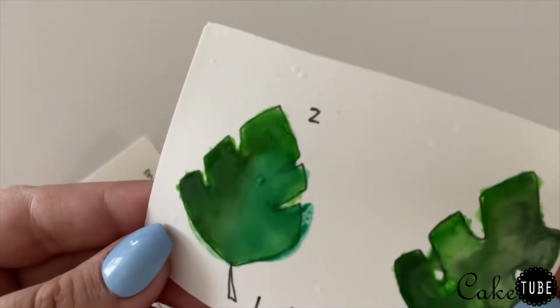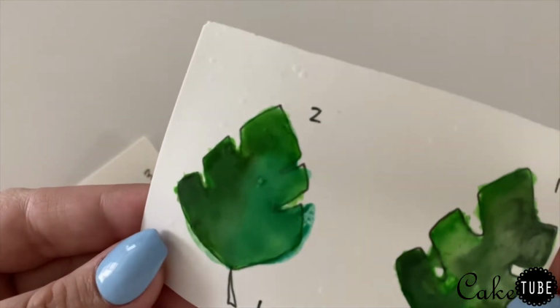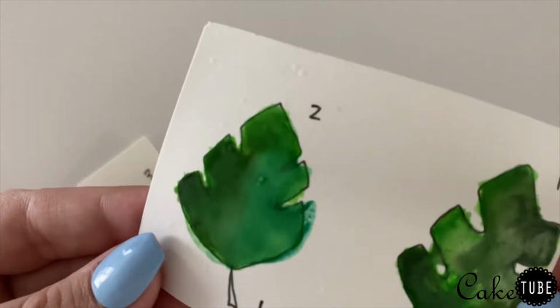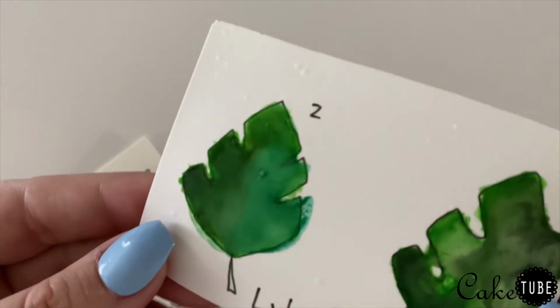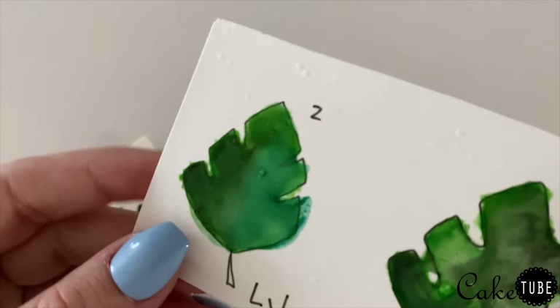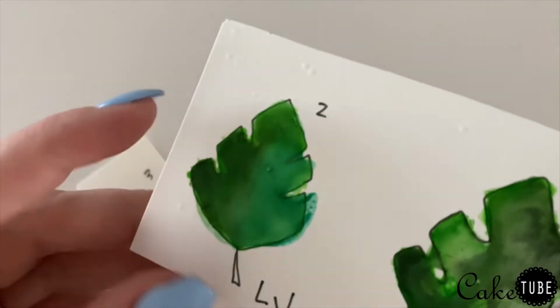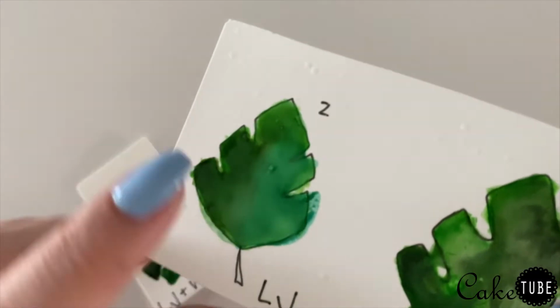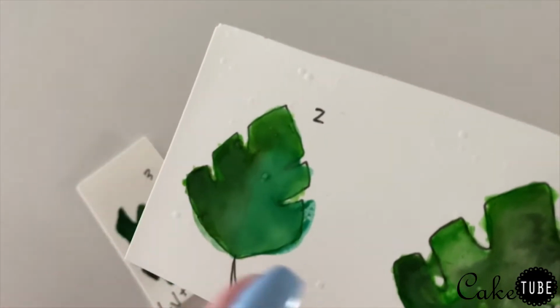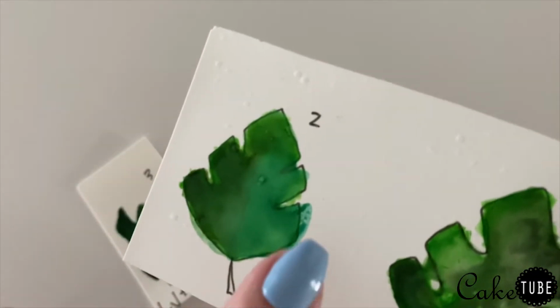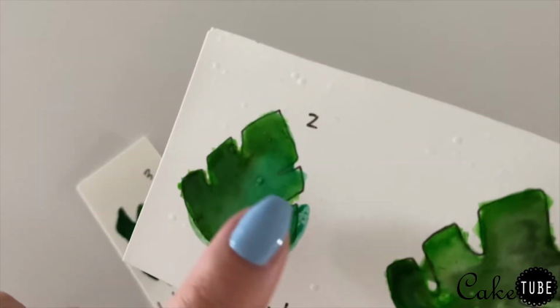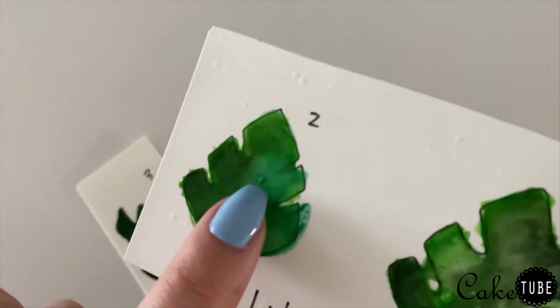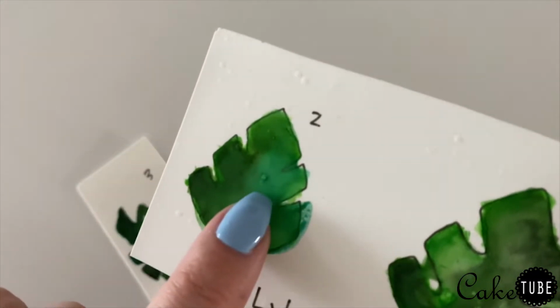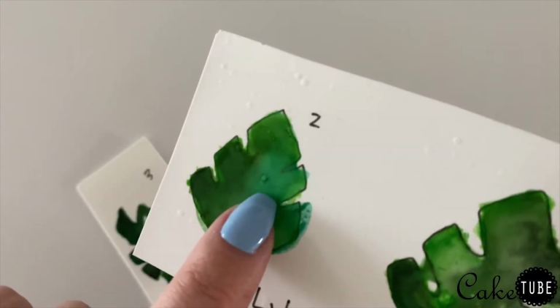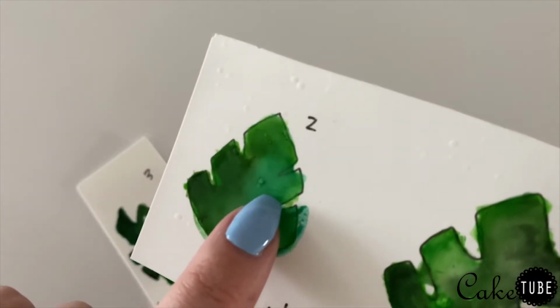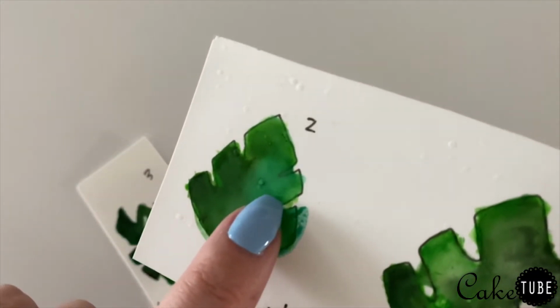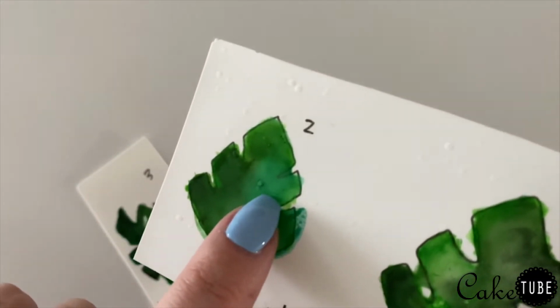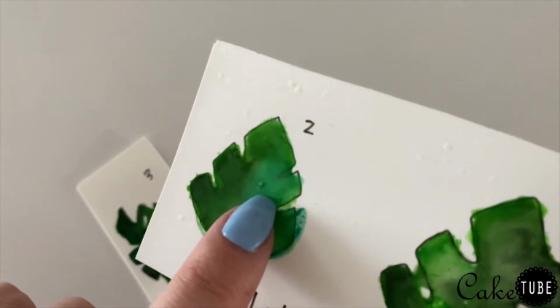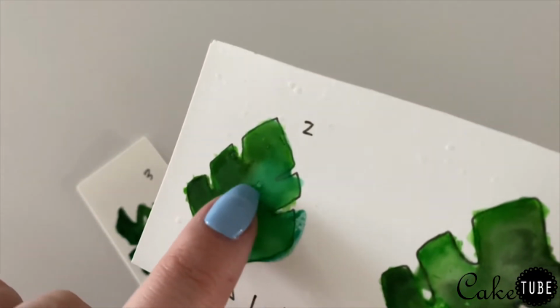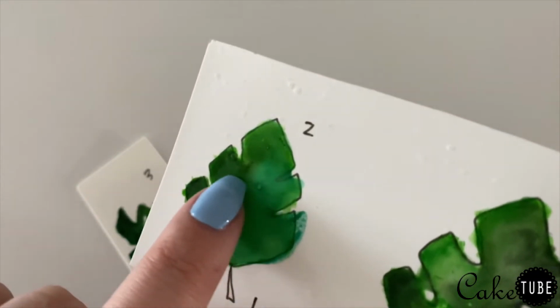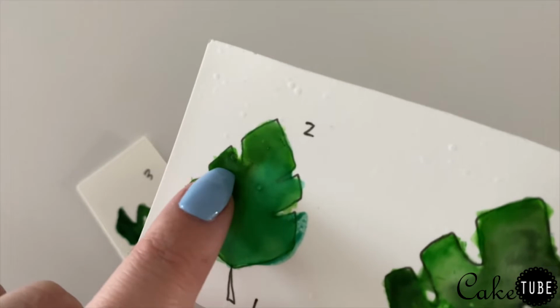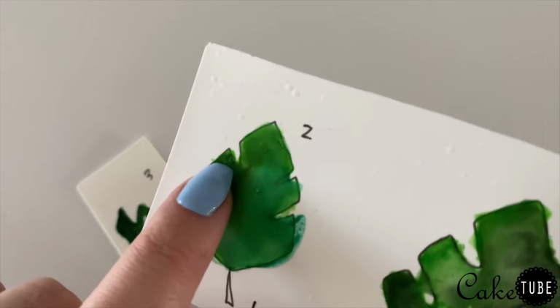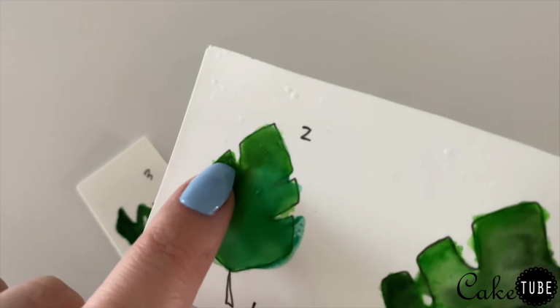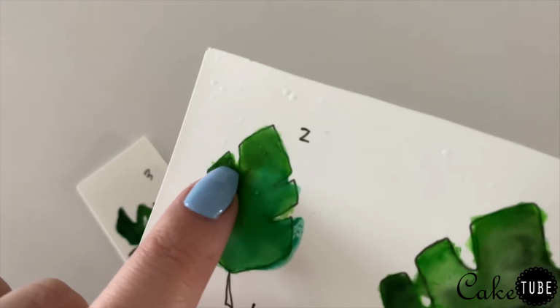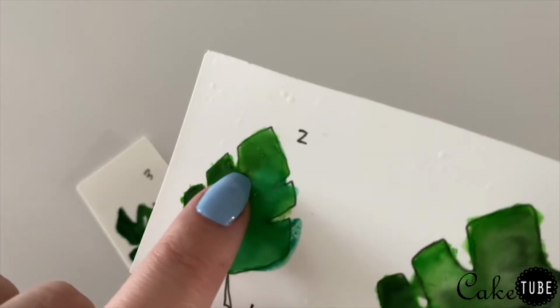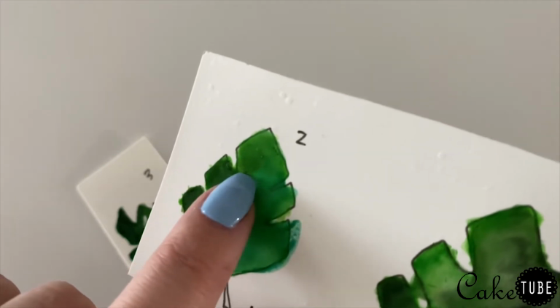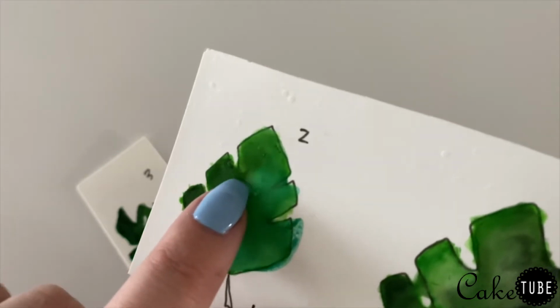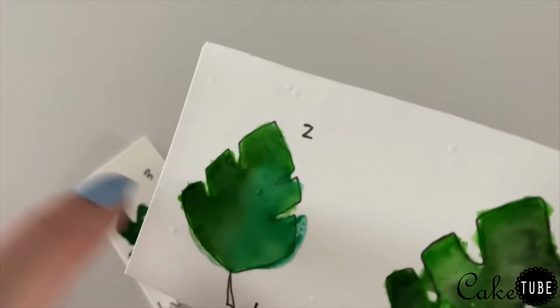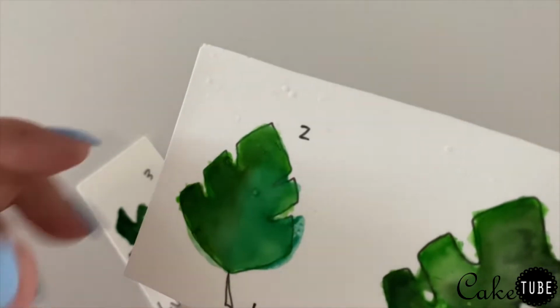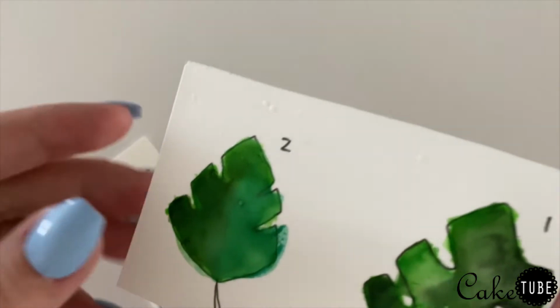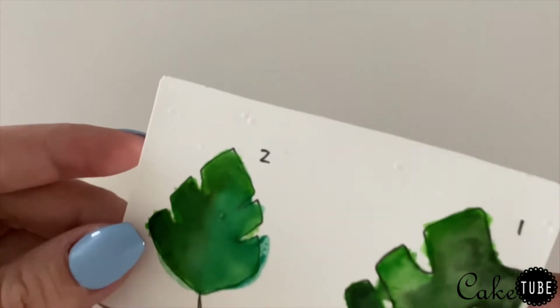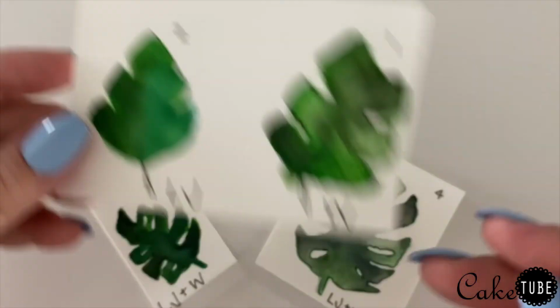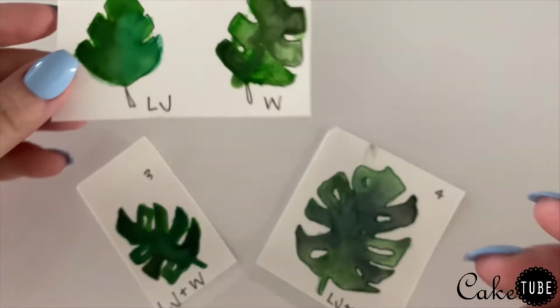For my next test I tried mixing the gel color with straight lemon juice, and that blended really well. However, it started to eat away at the sugar sheet — you can see here some of the cracks and bubbles that formed during the painting process.